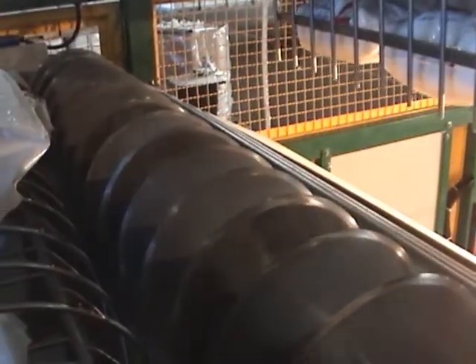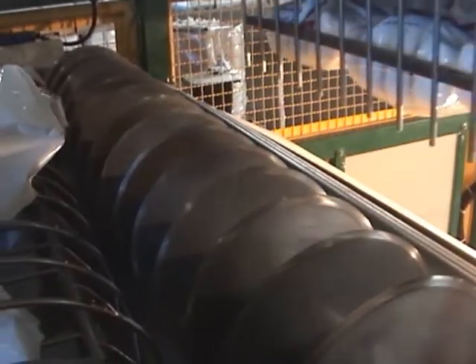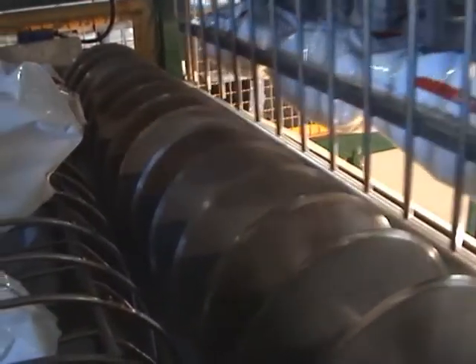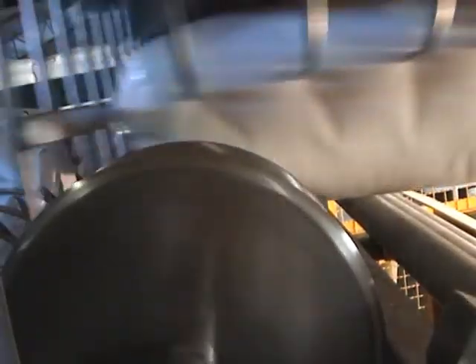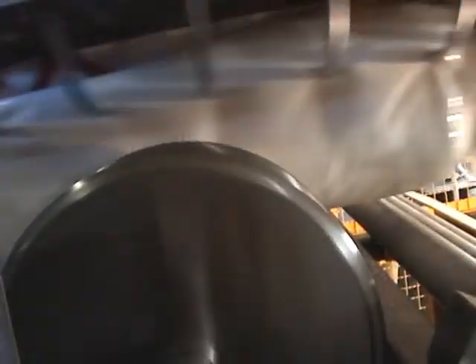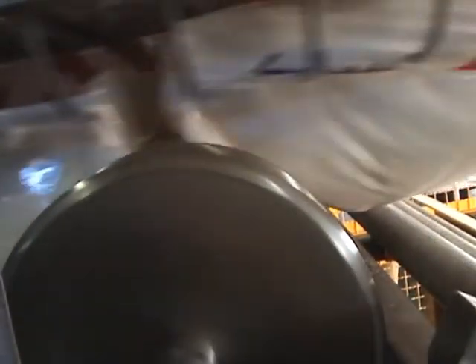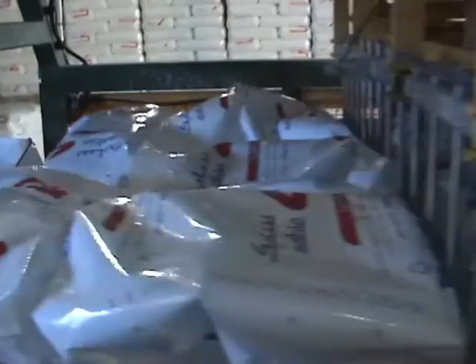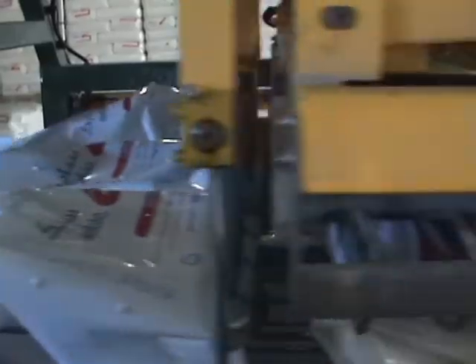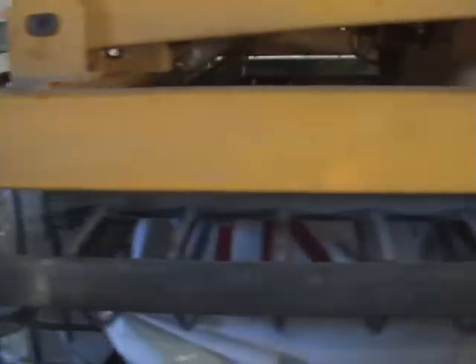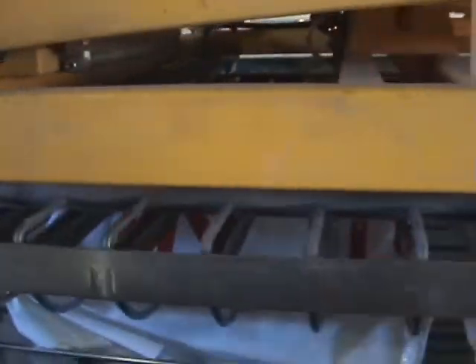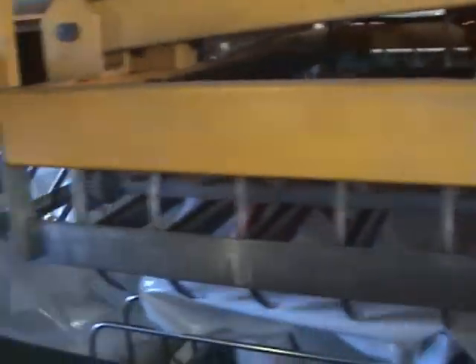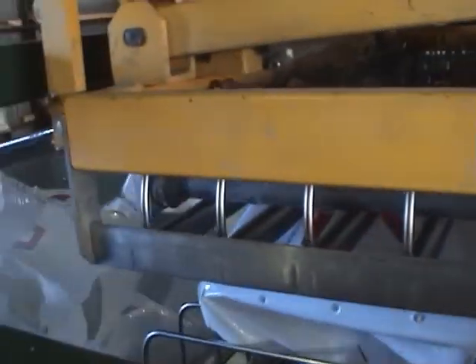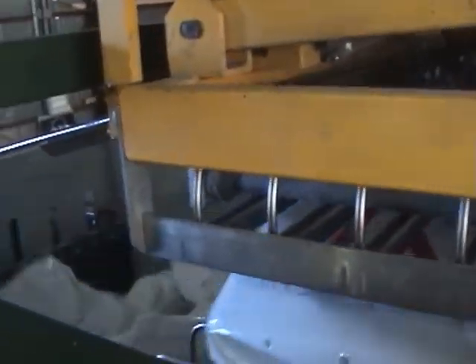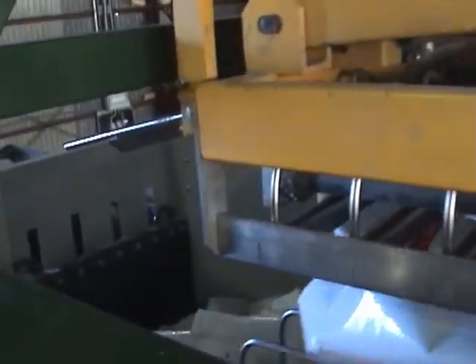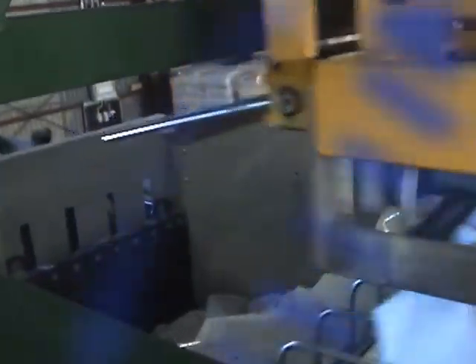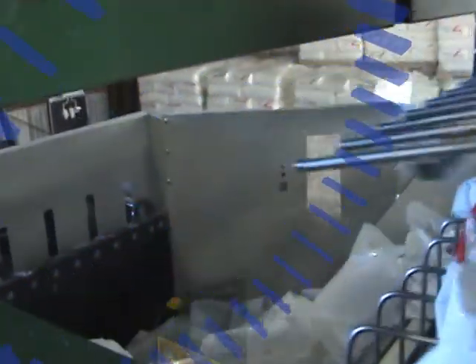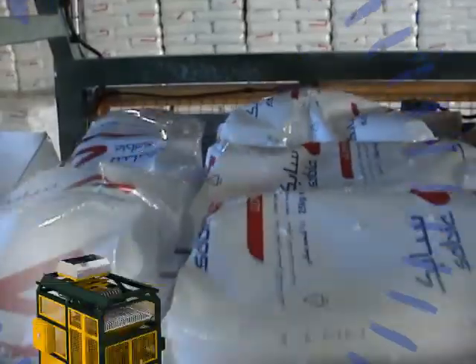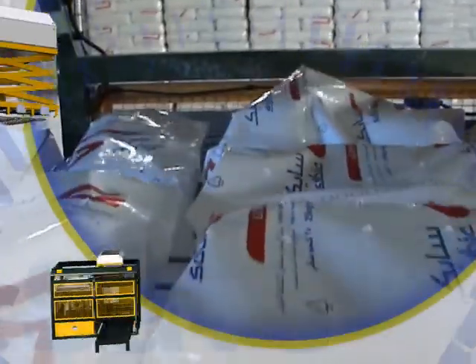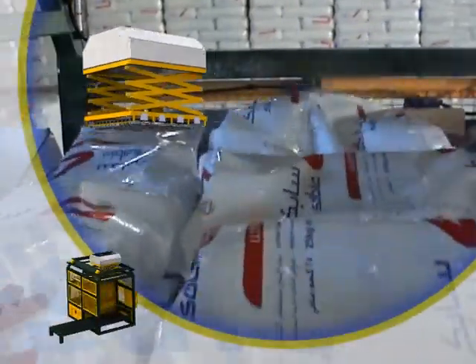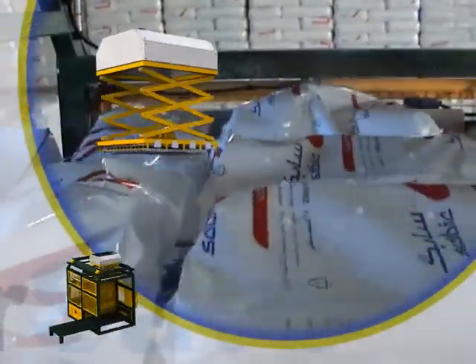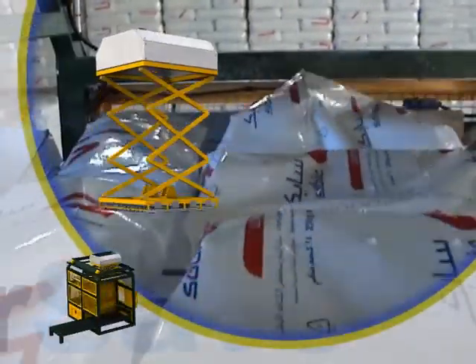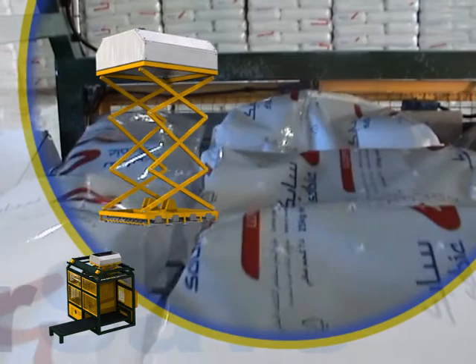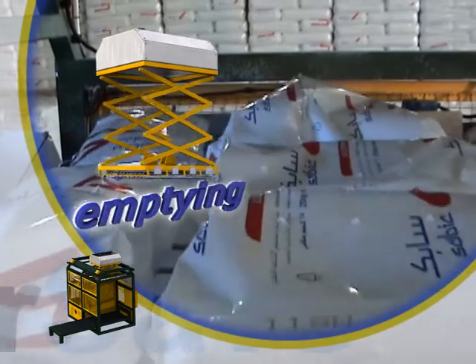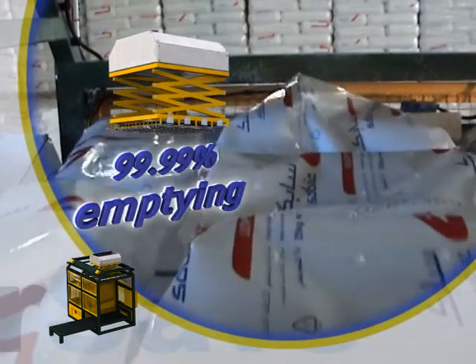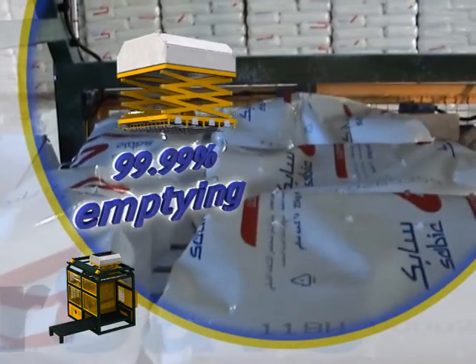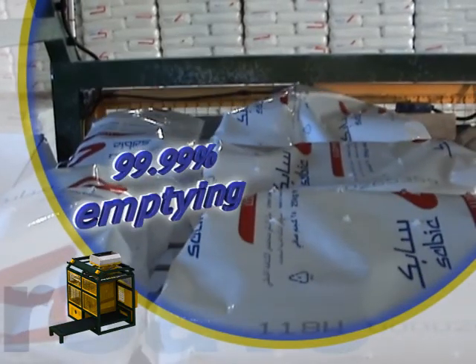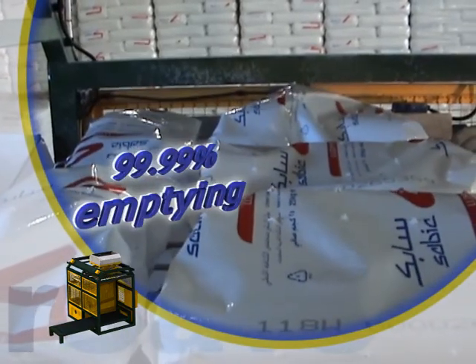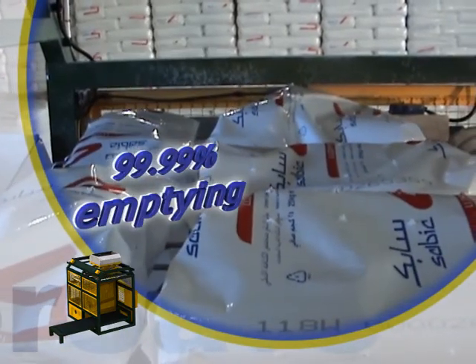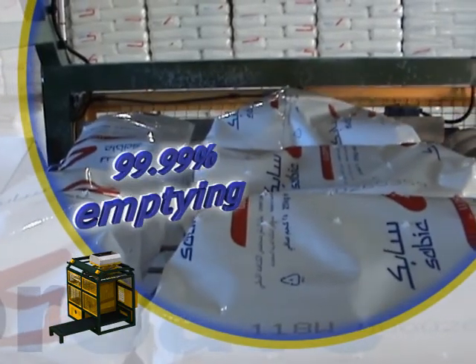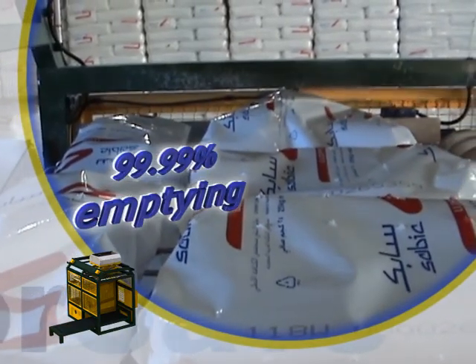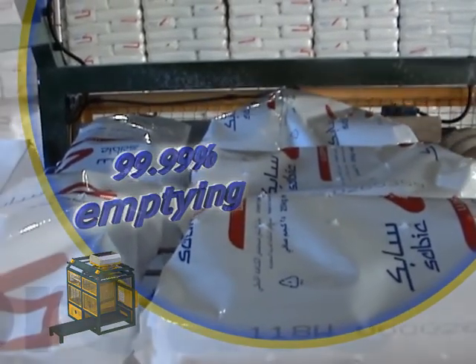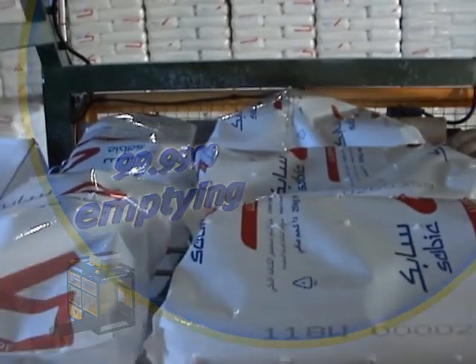The empty sacks are discharged to a collection unit or into the automatic compactor where they are compressed. During emptying, the sacks are mechanically shaken, emptying 99.99% of the raw material.